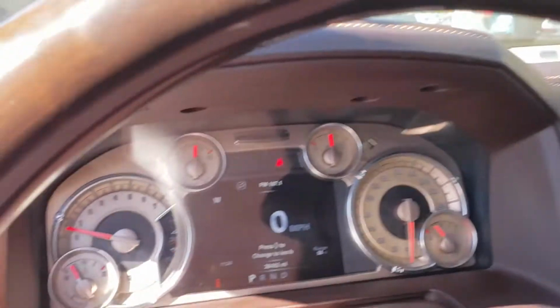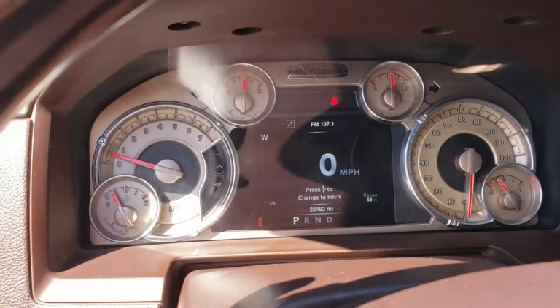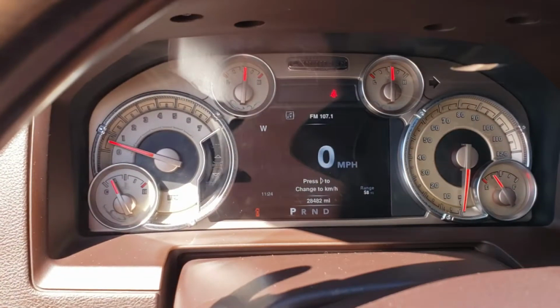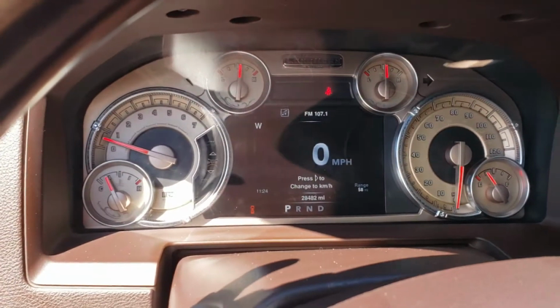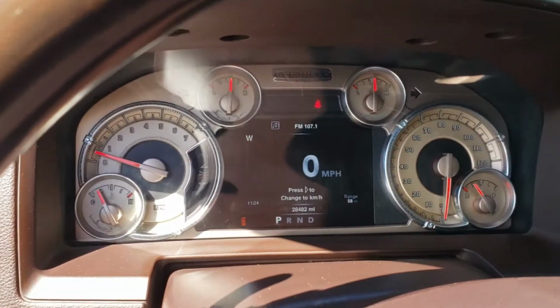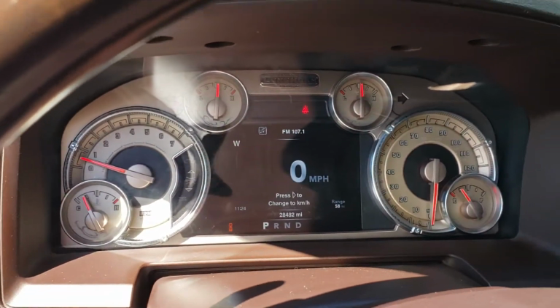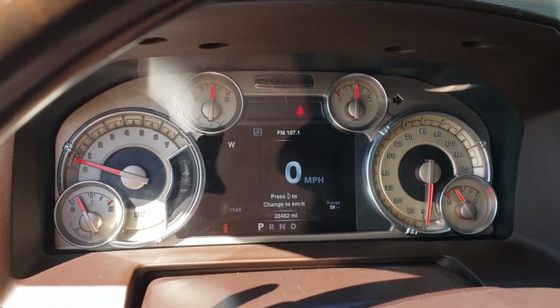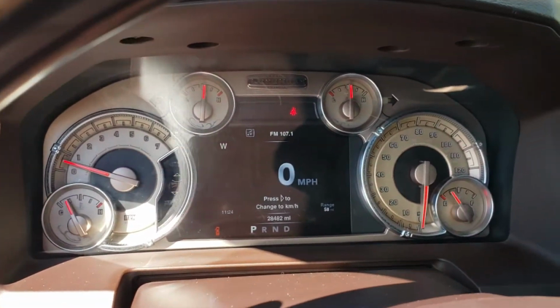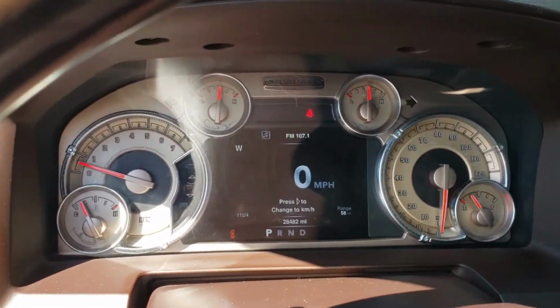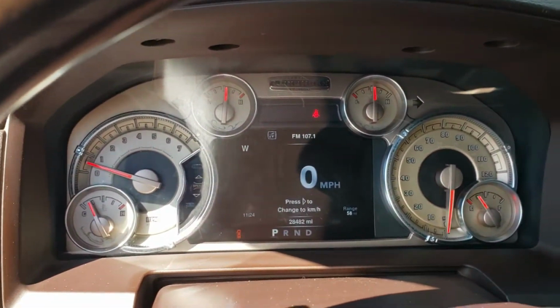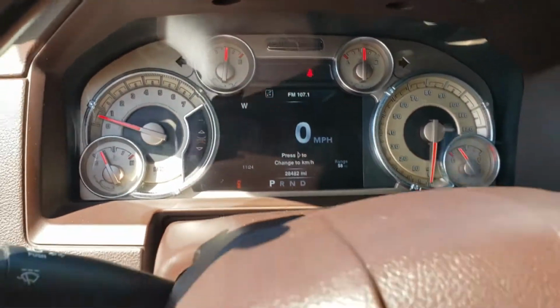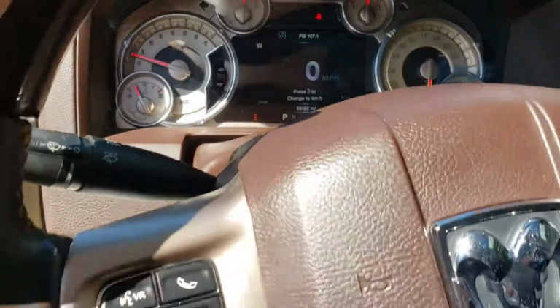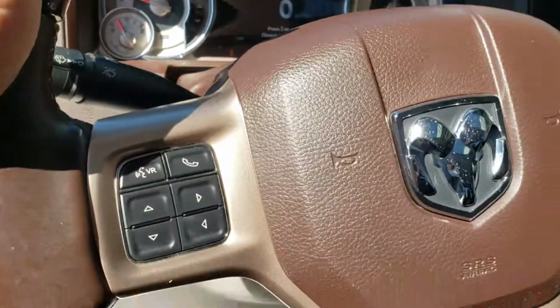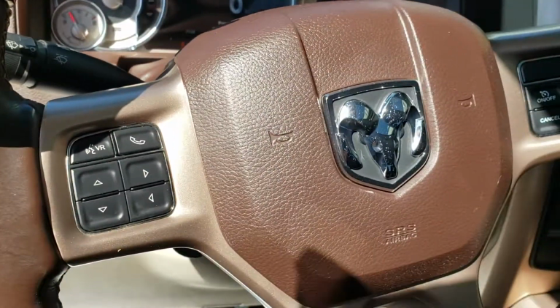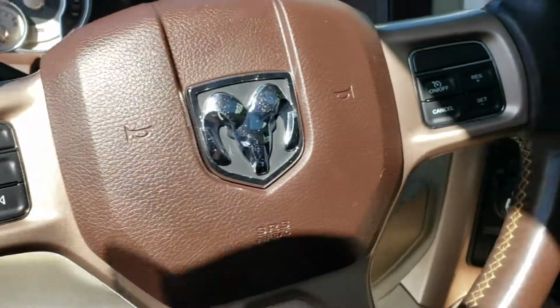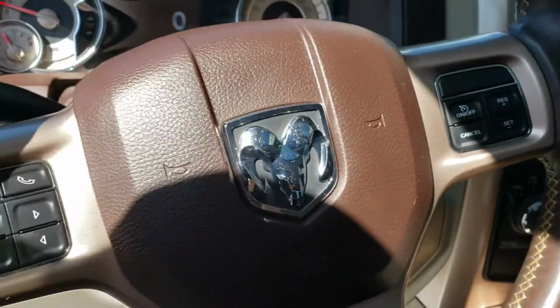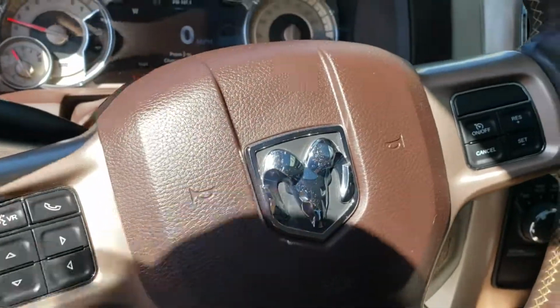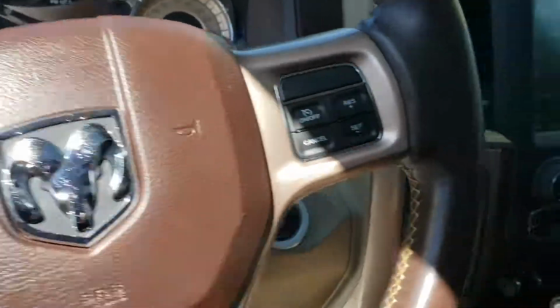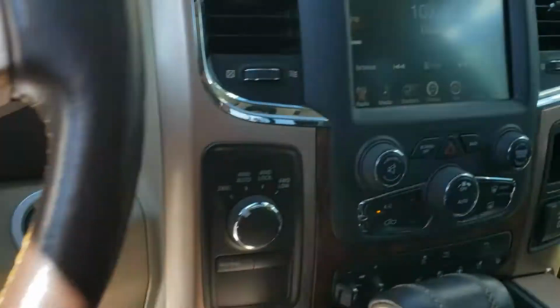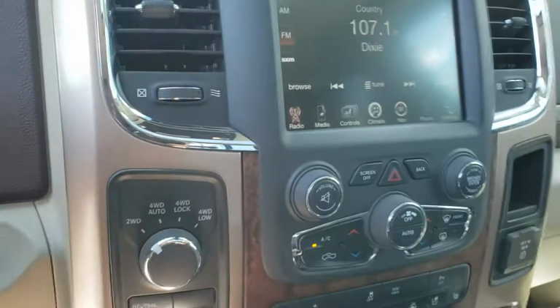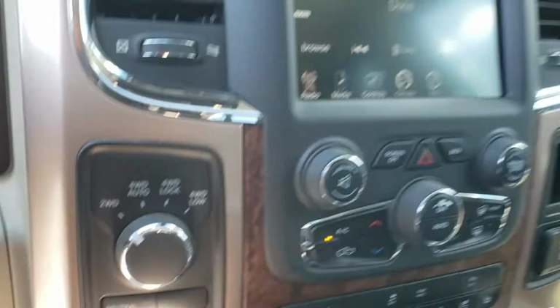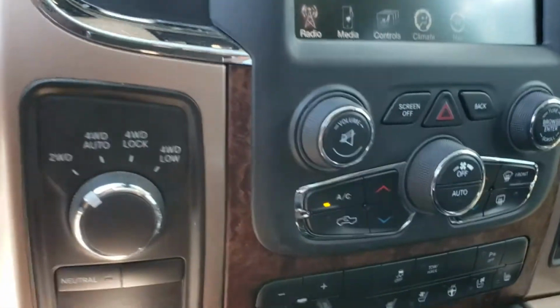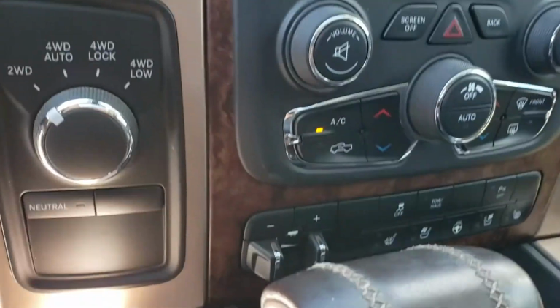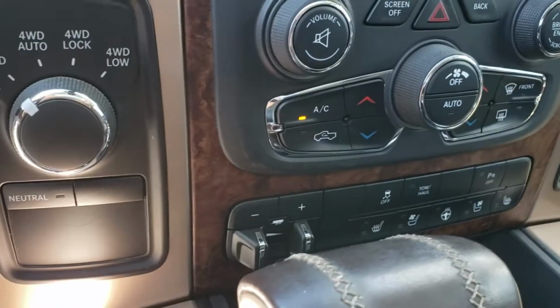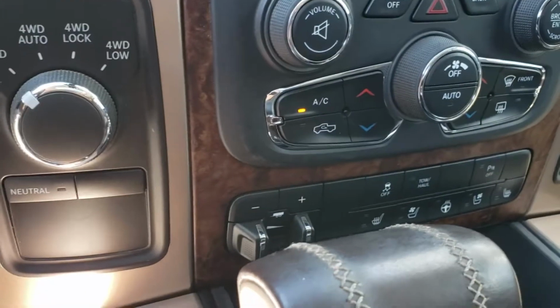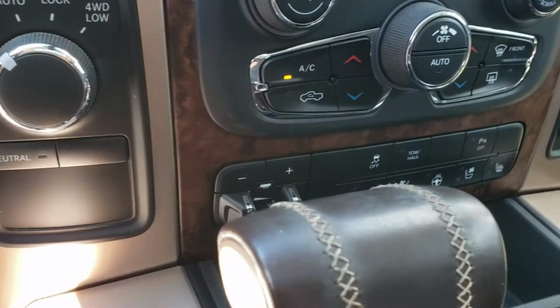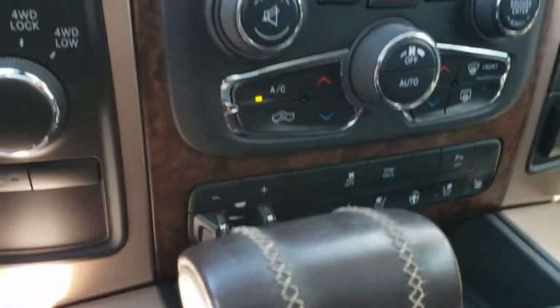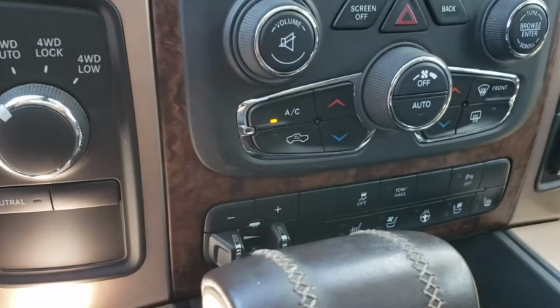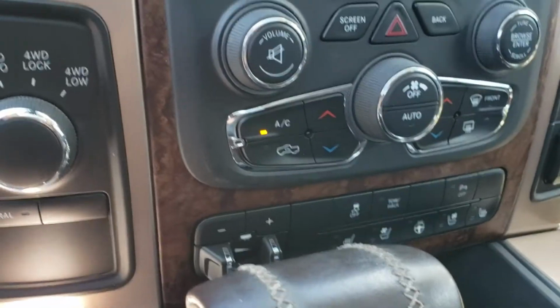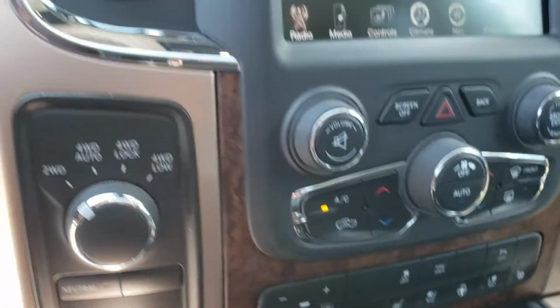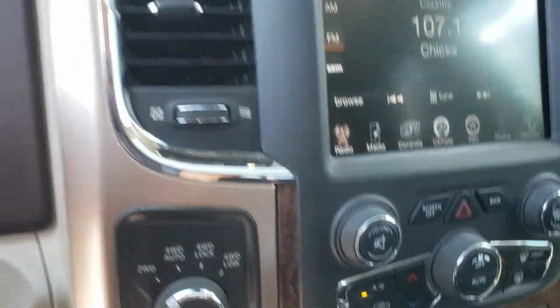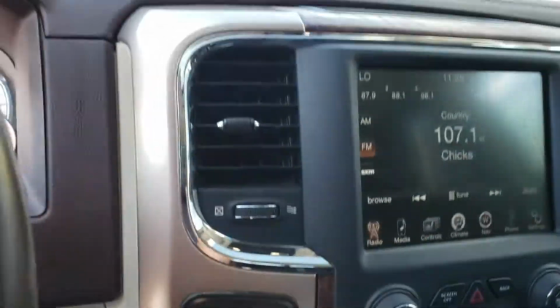Only 28,000 miles on it. Steering wheel controls. Have your factory installed trailer brake. Heated seats, cooled seats.